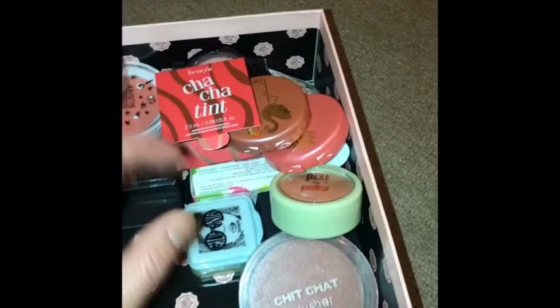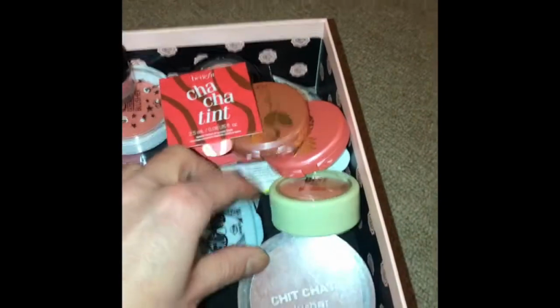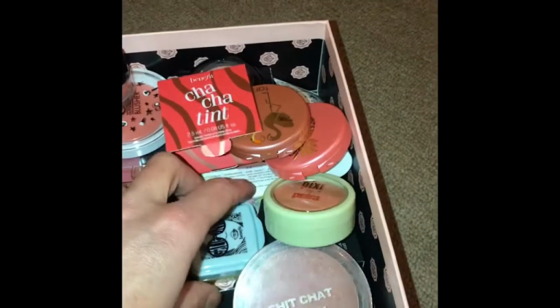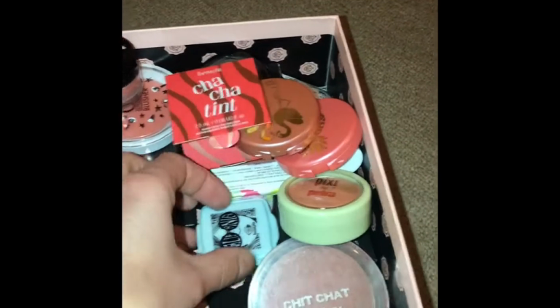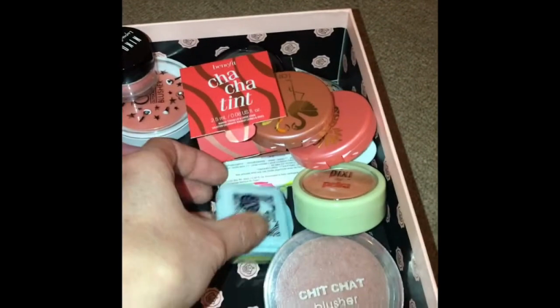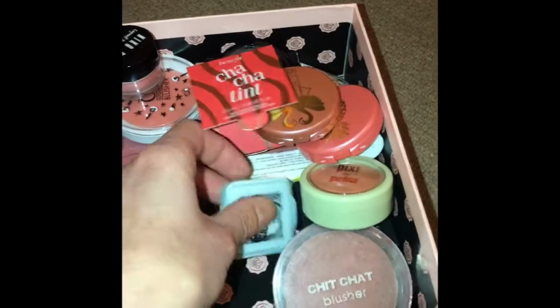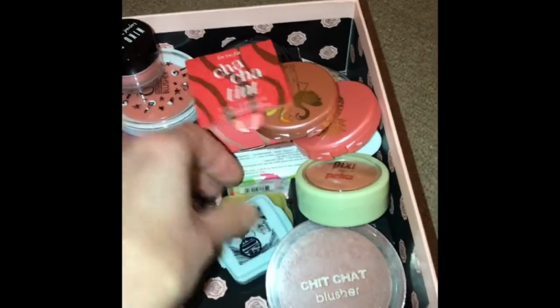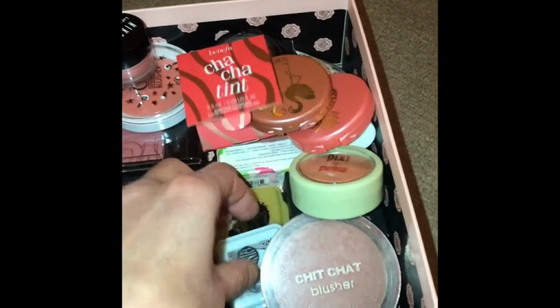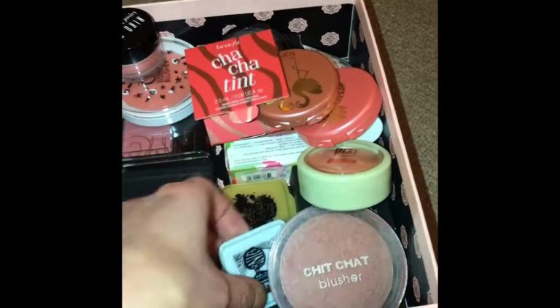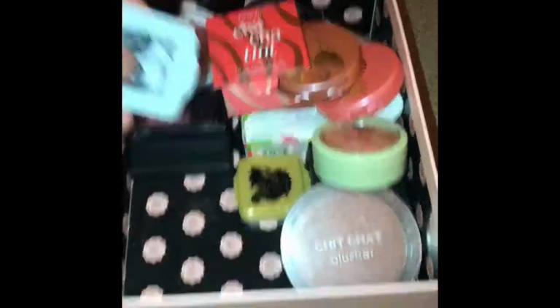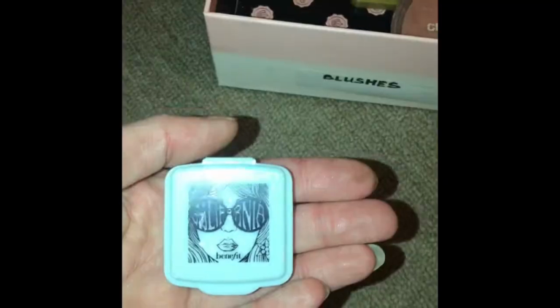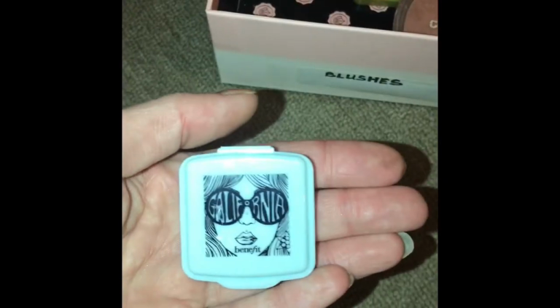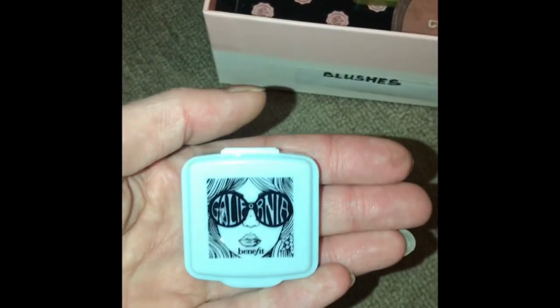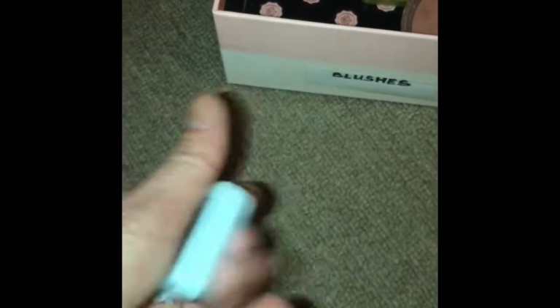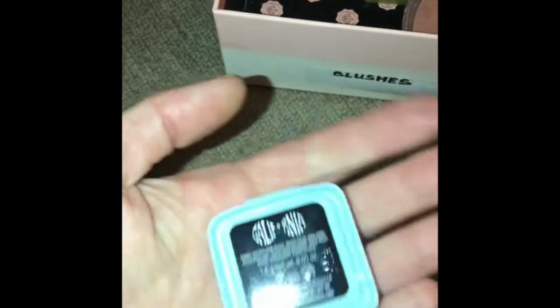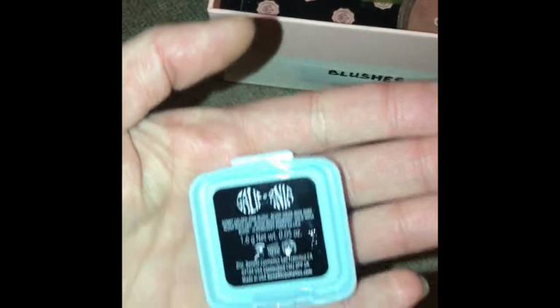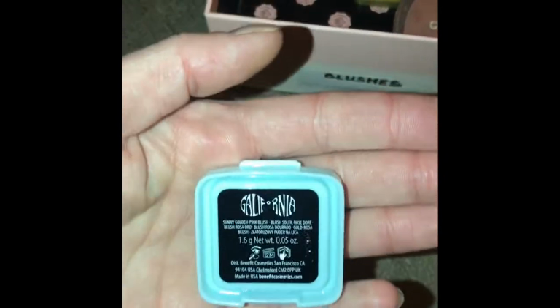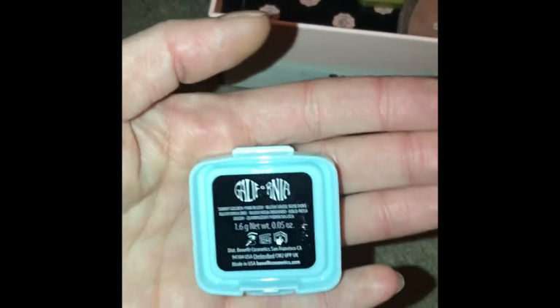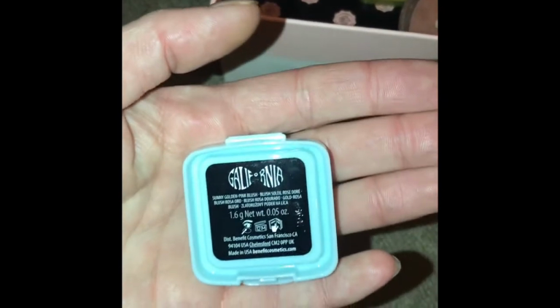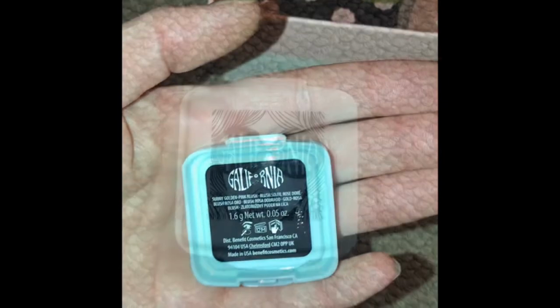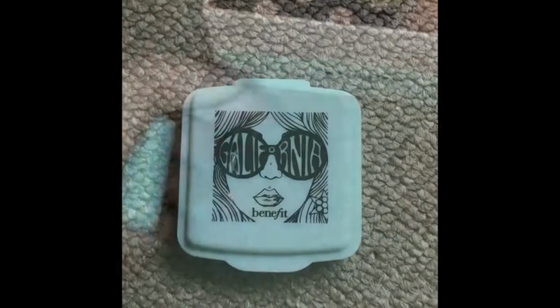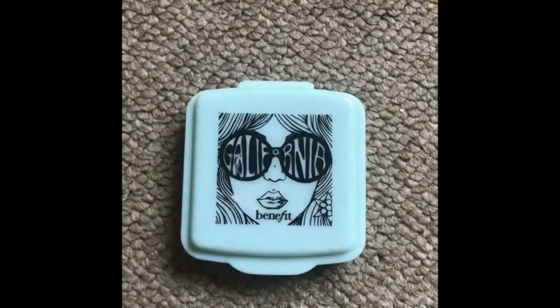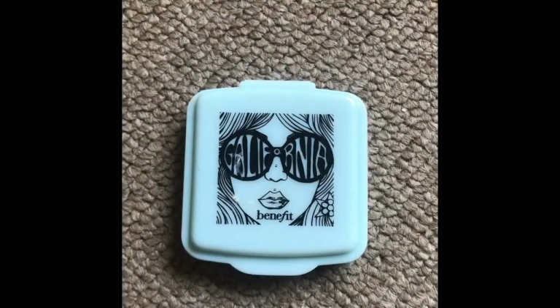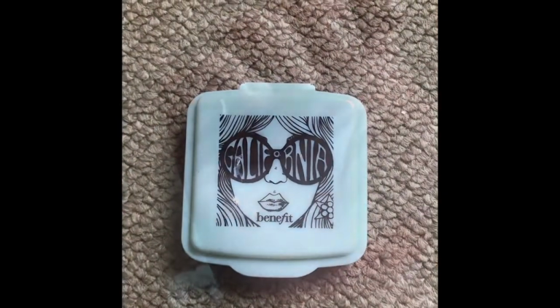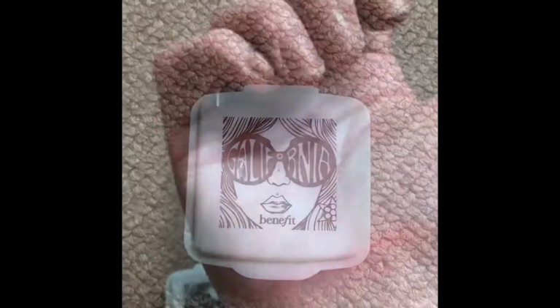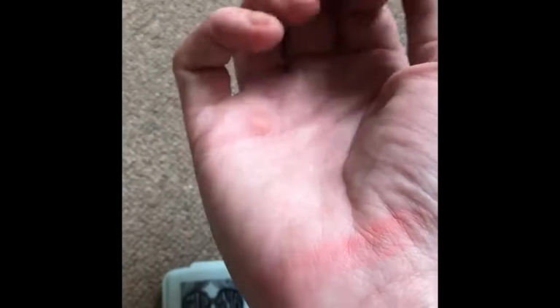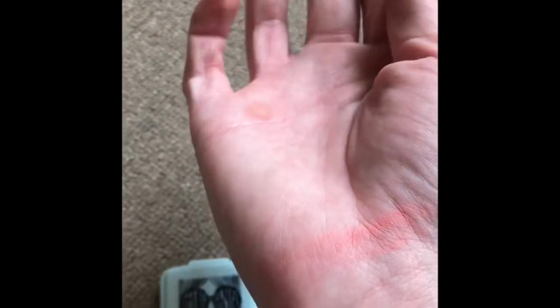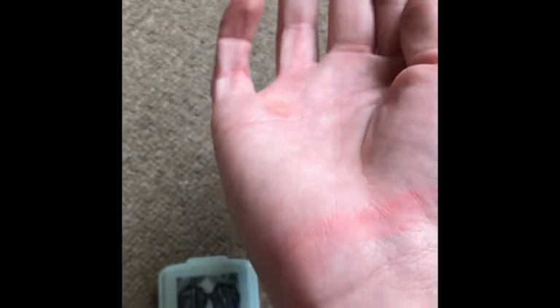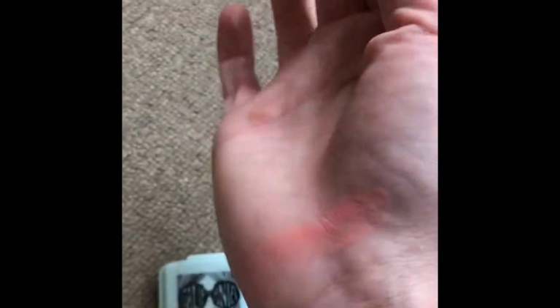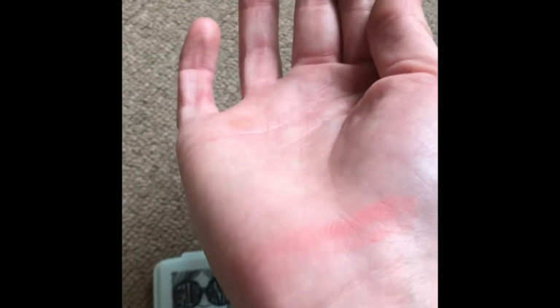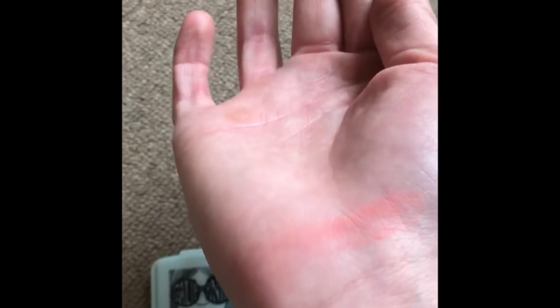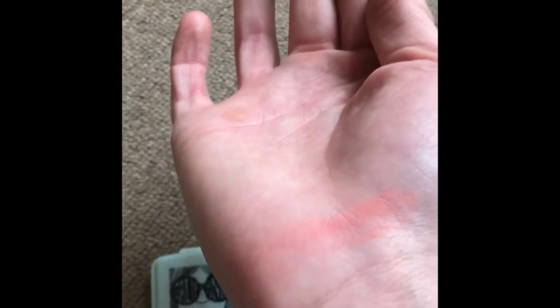This next one is by Benefit and it's the Galifornia one. It's really nice, it applies beautifully to the skin. I have a fair complexion so it looks really good on the skin.